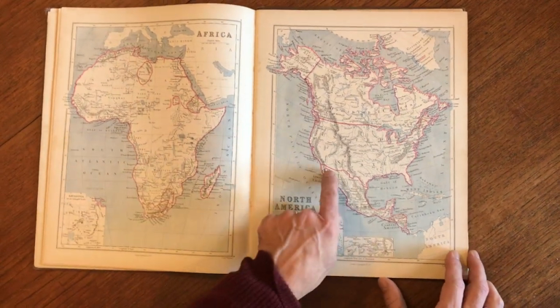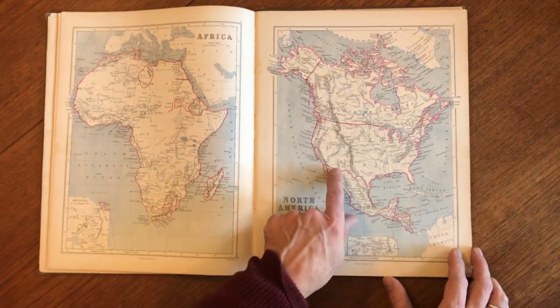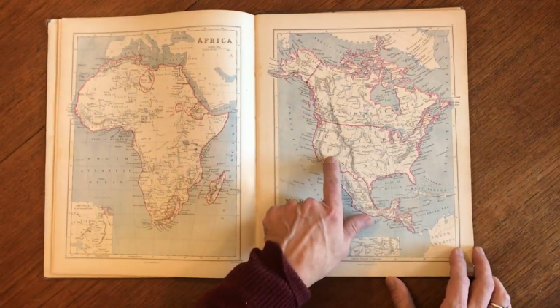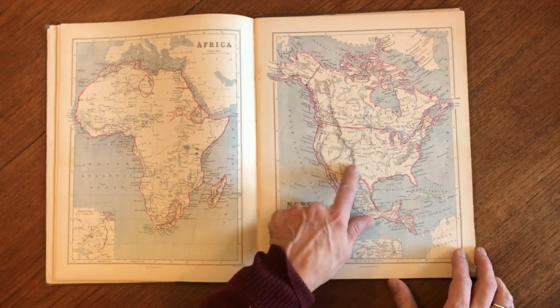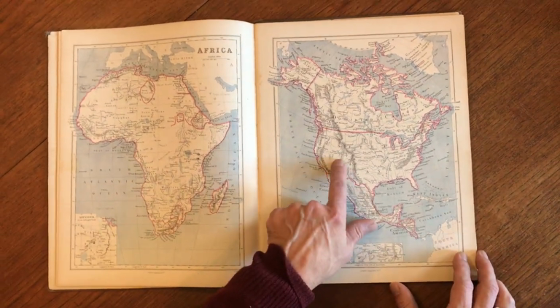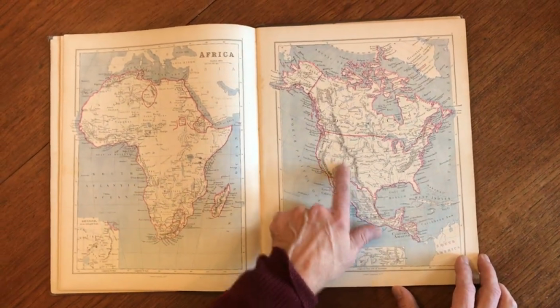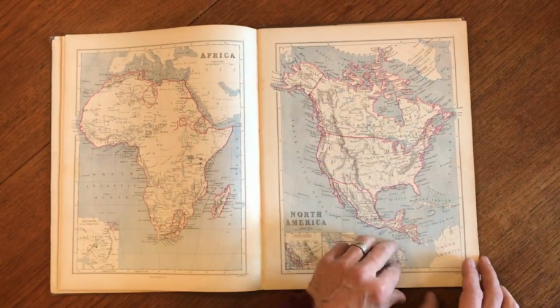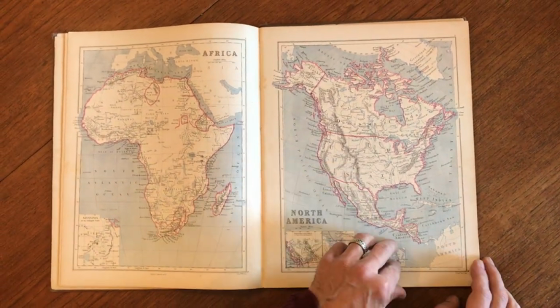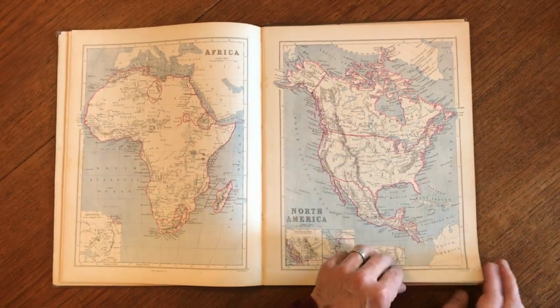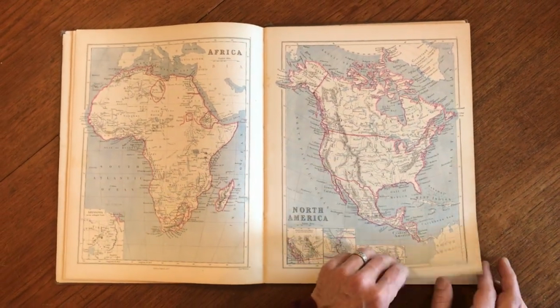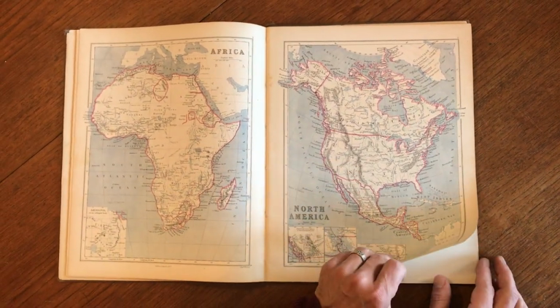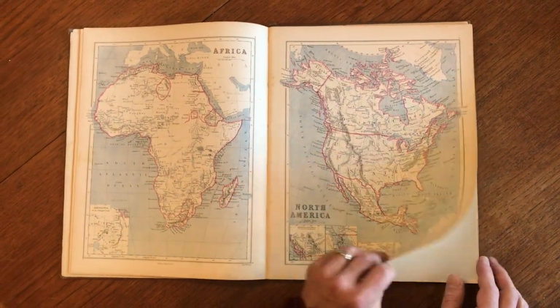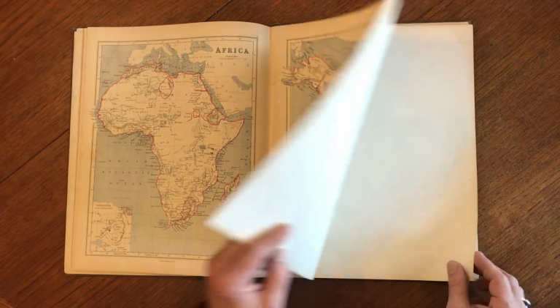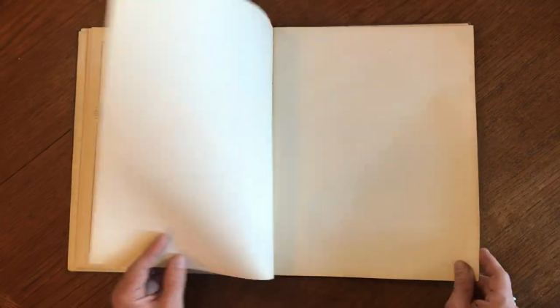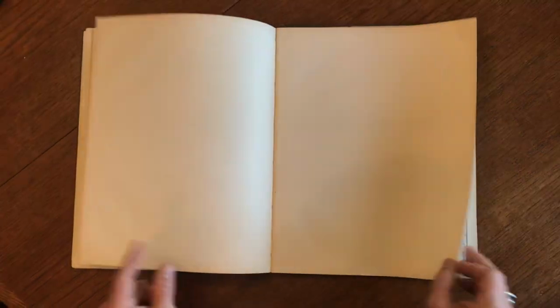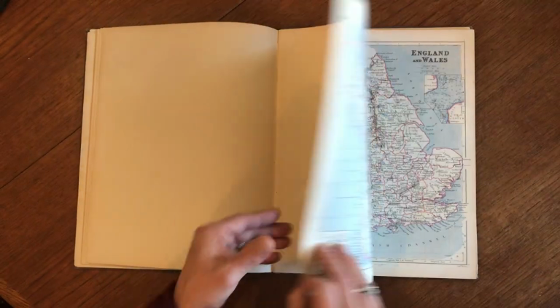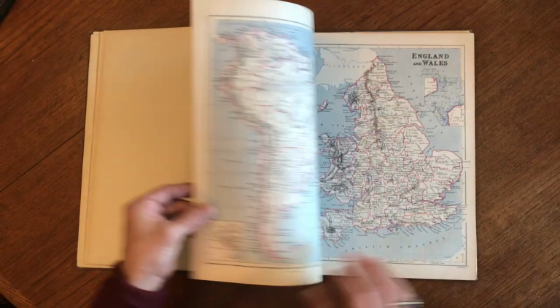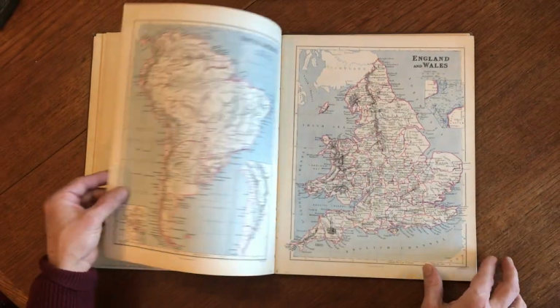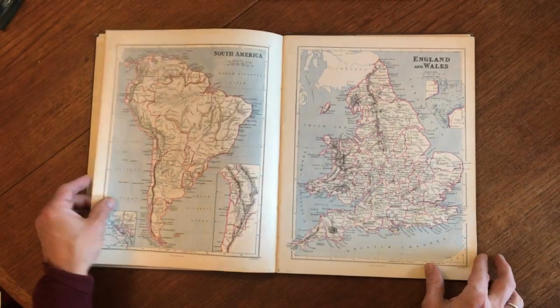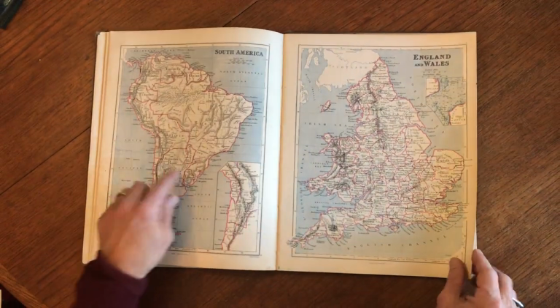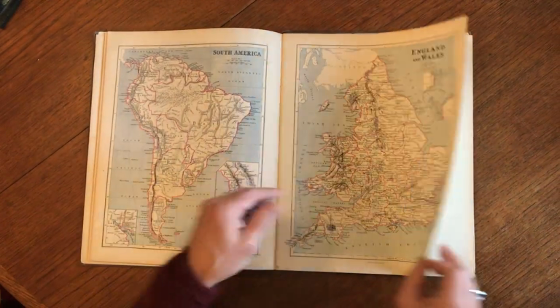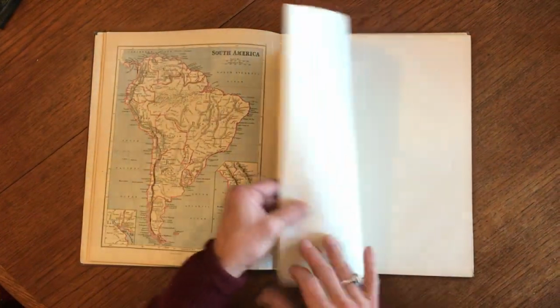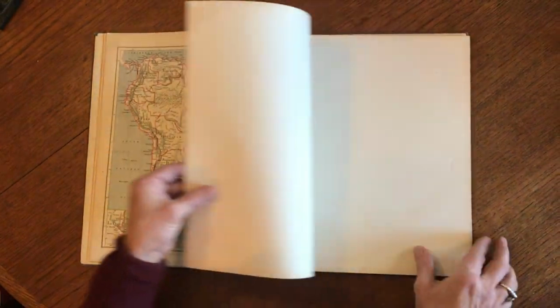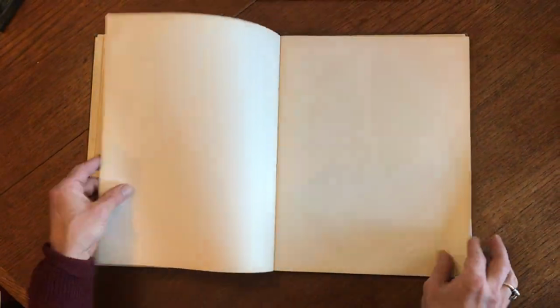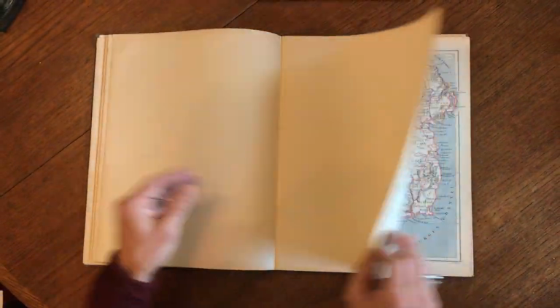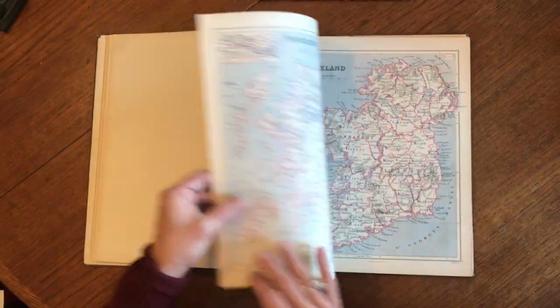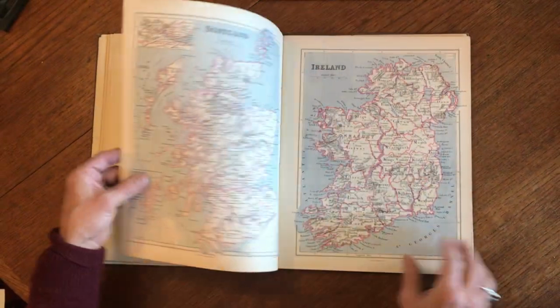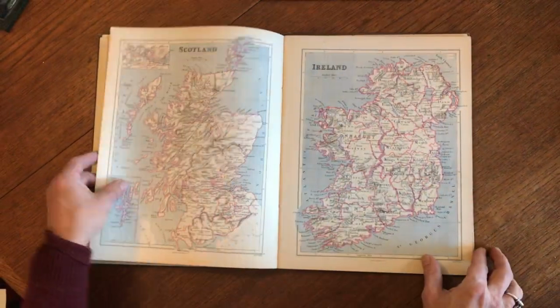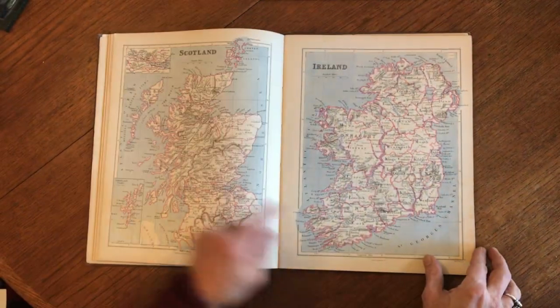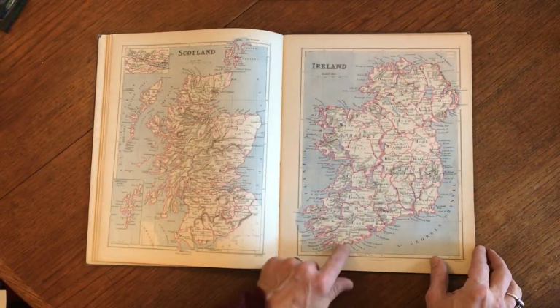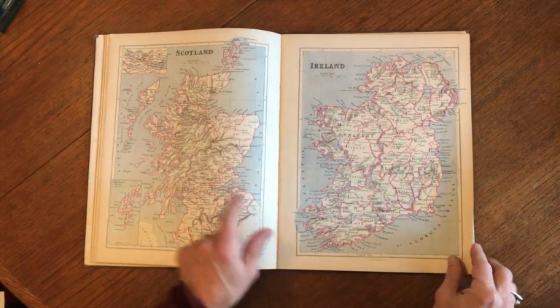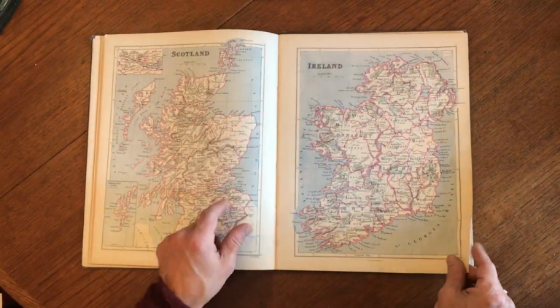We've got here Great Salt Lake City, an interesting map of North America, South America, Ireland.